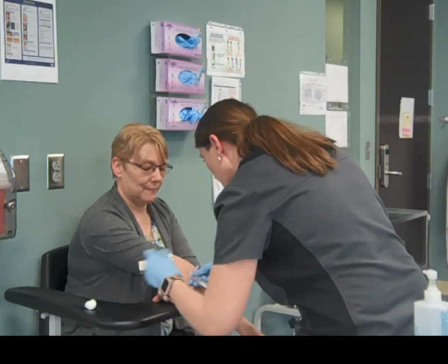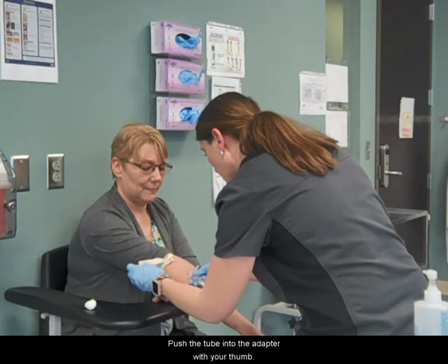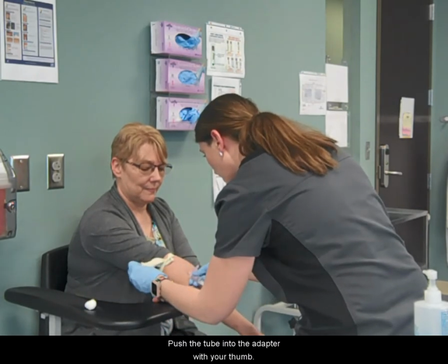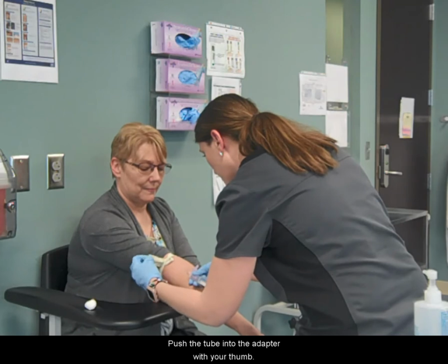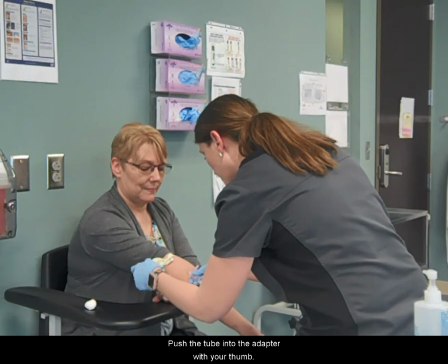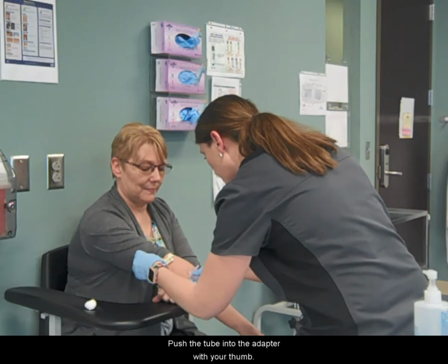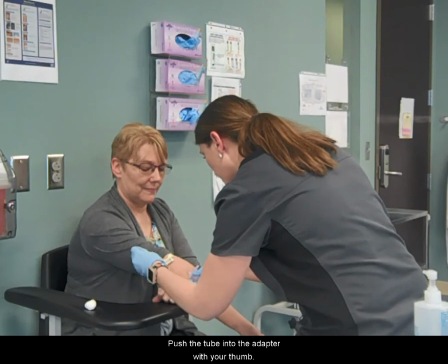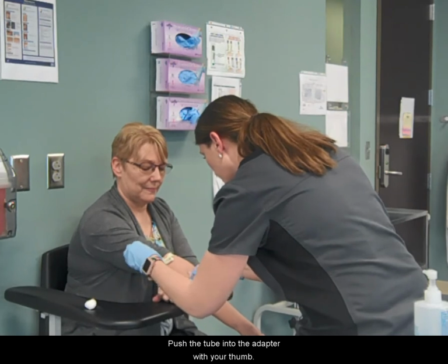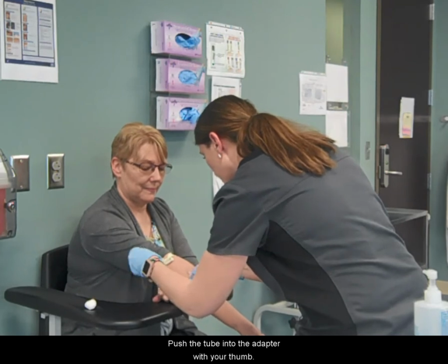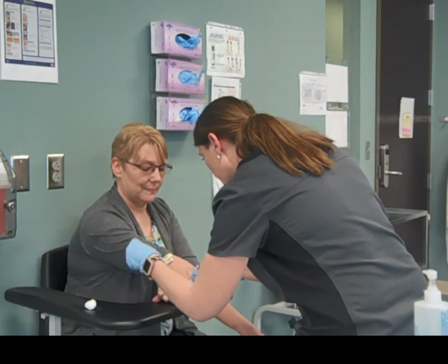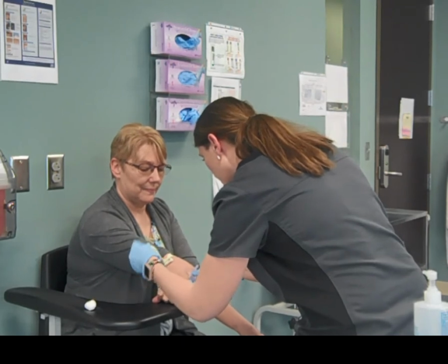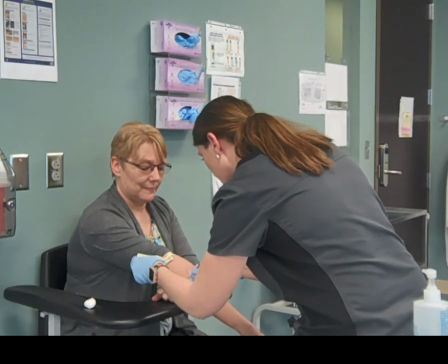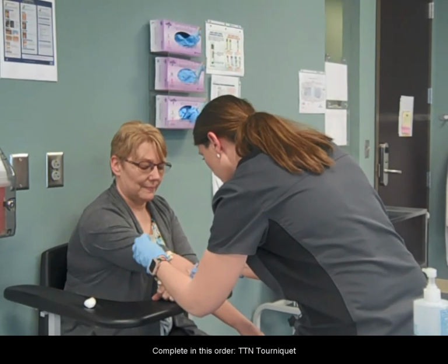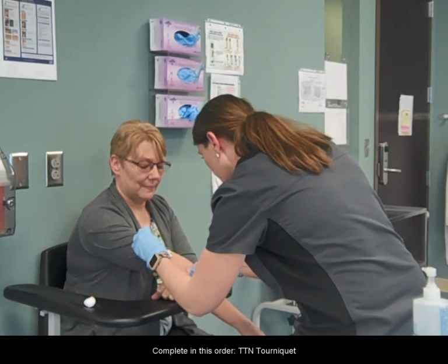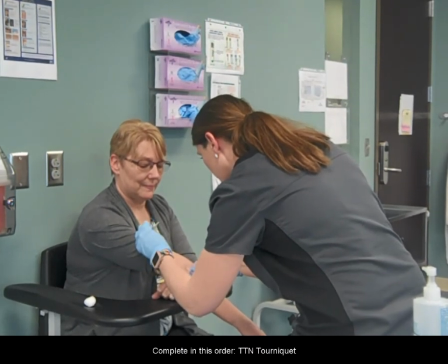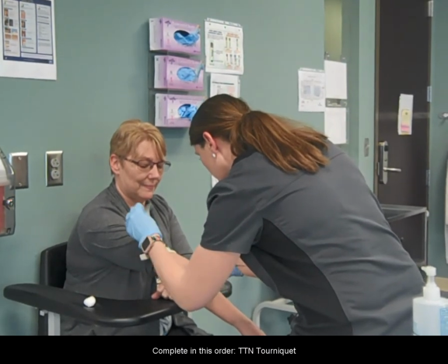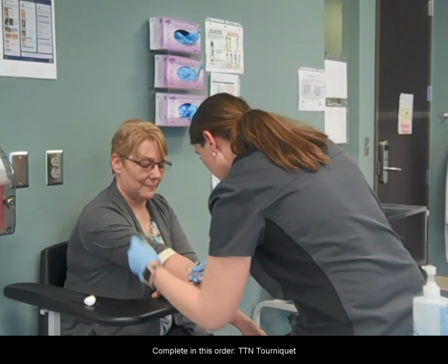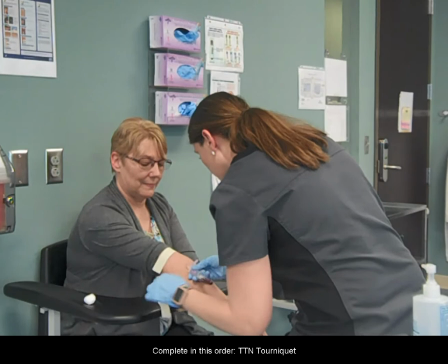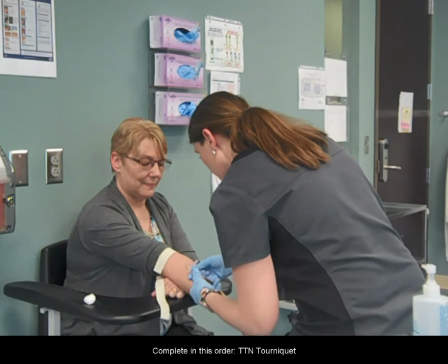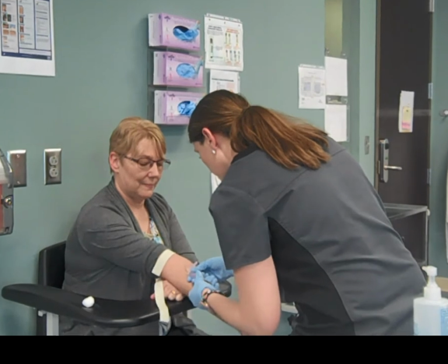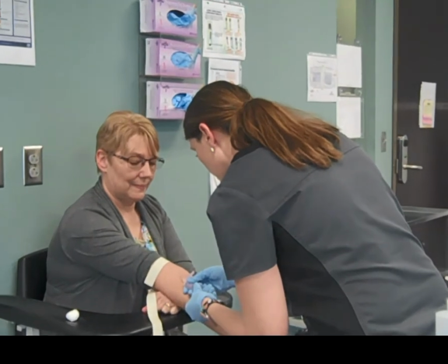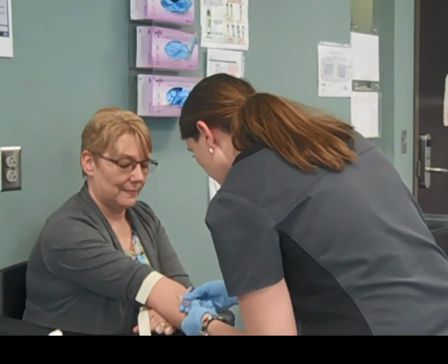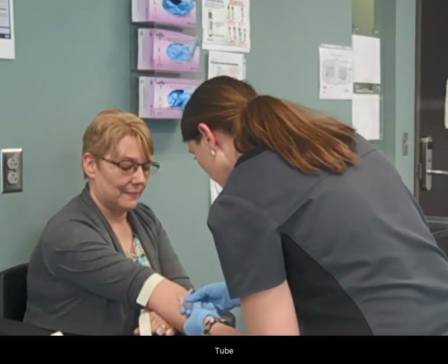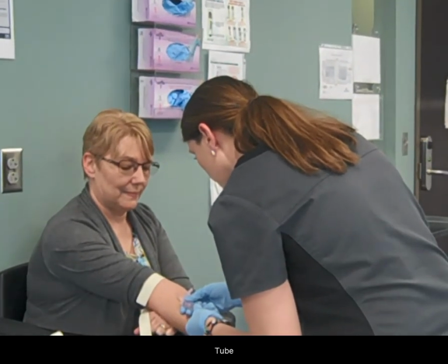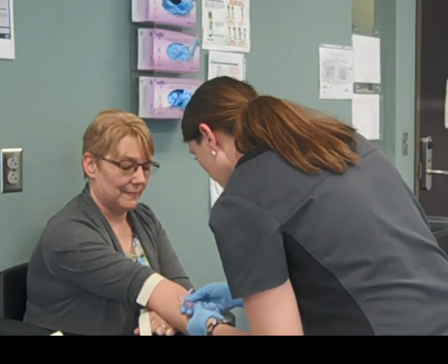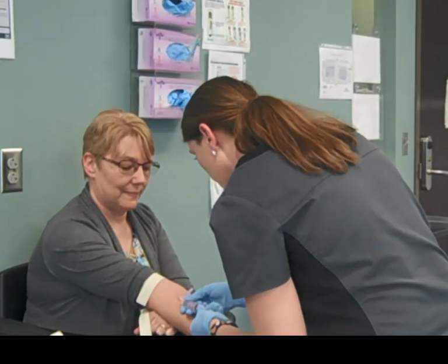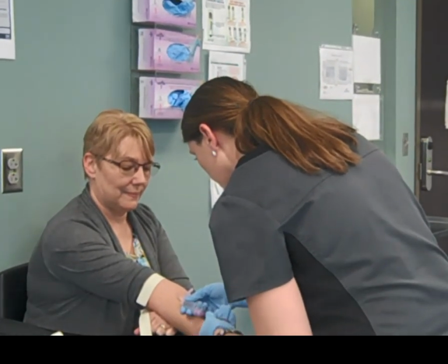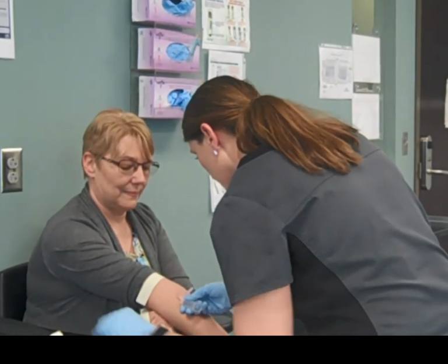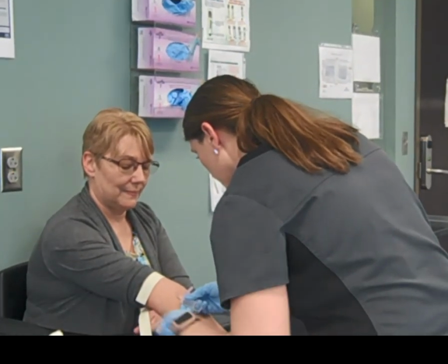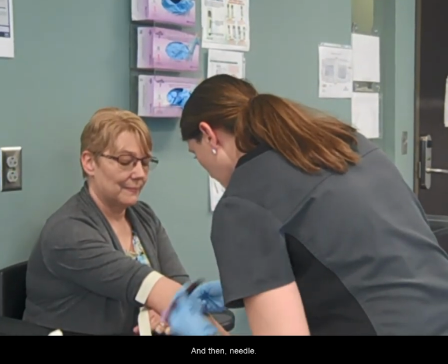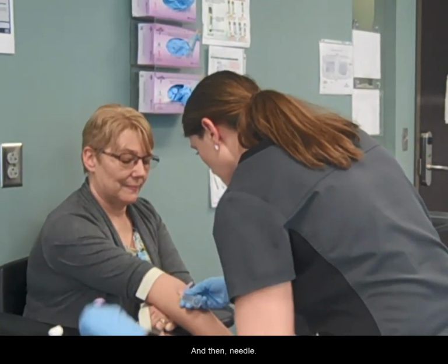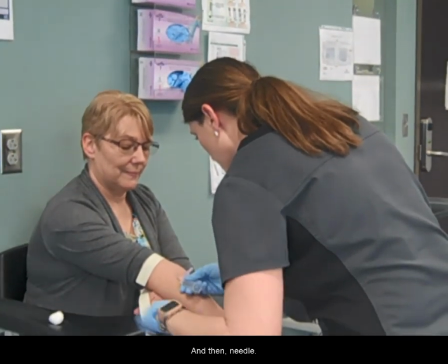Push the tube into the adapter with your thumb. Complete in this order — TTN: tourniquet, tube, and then needle.